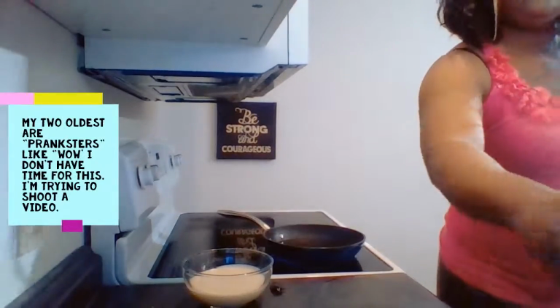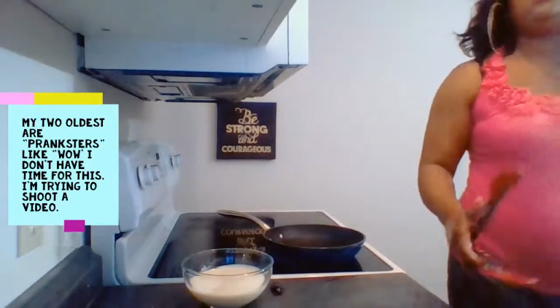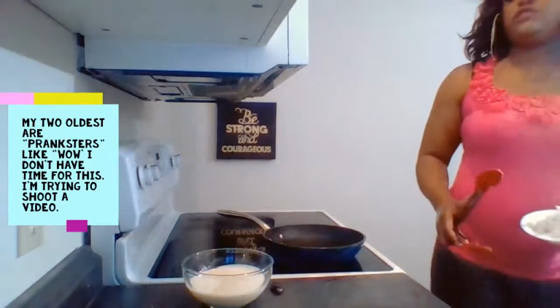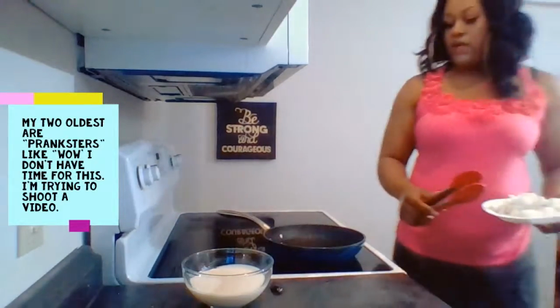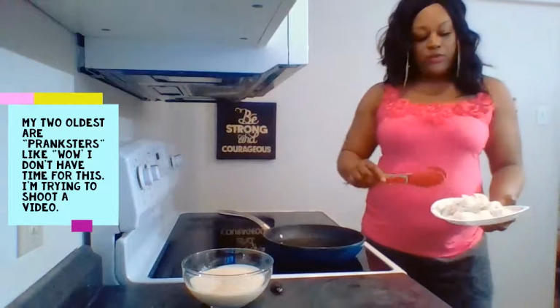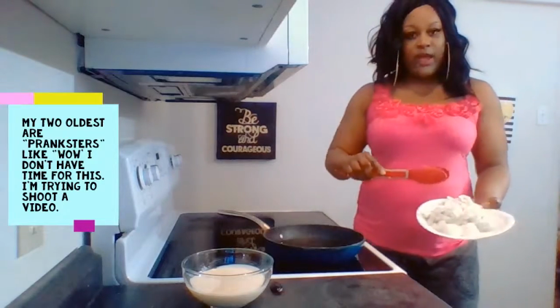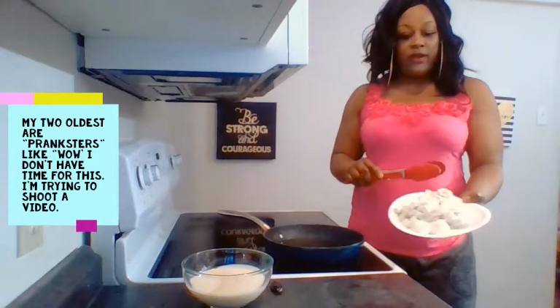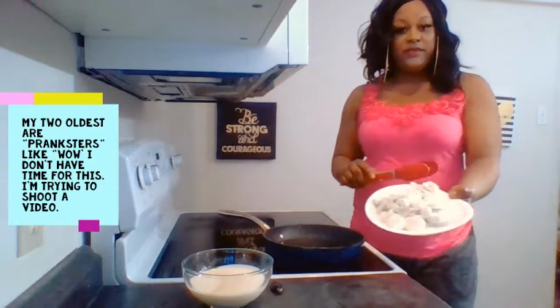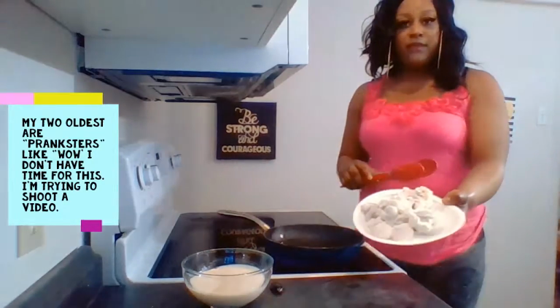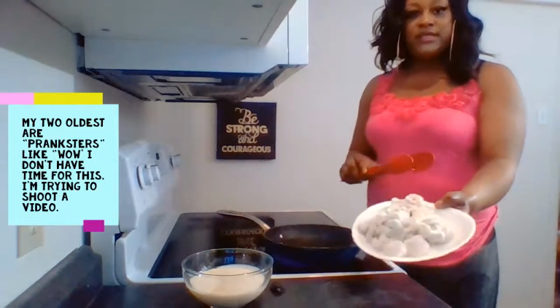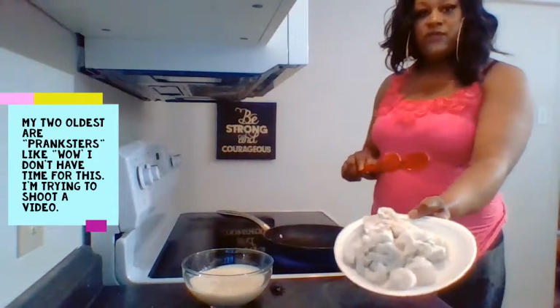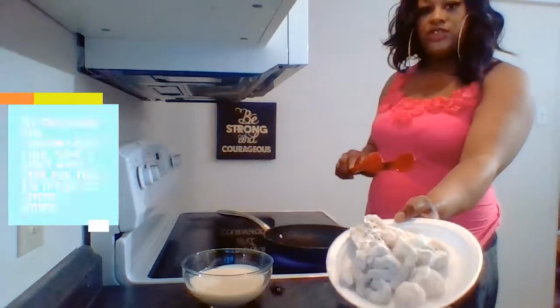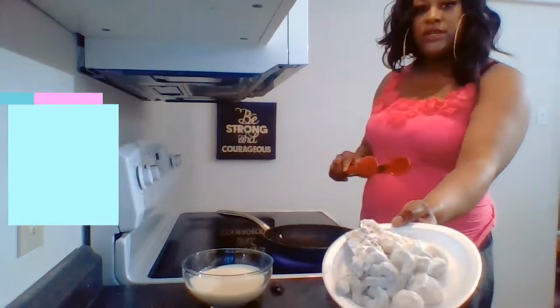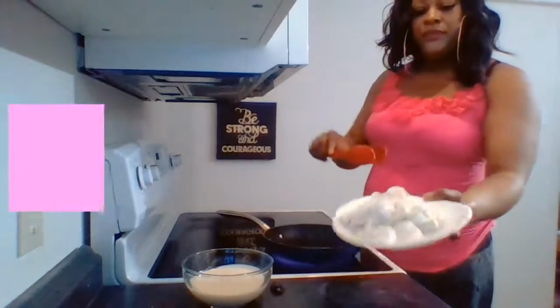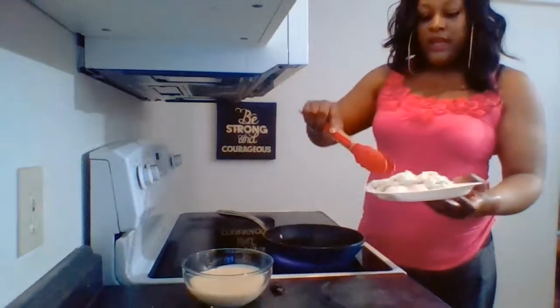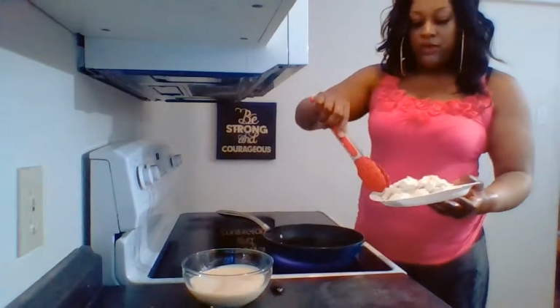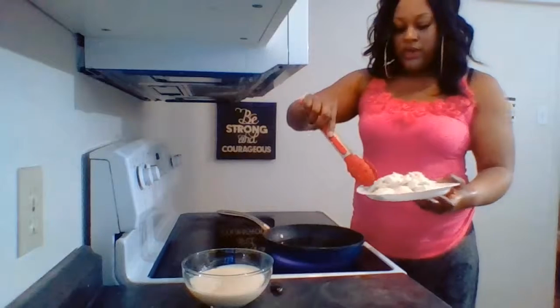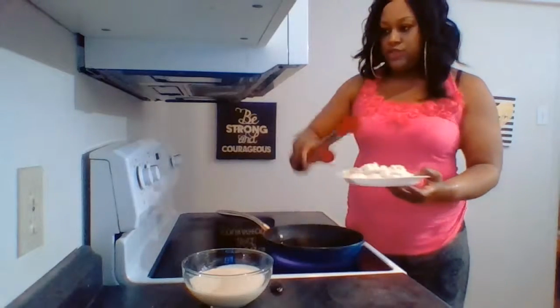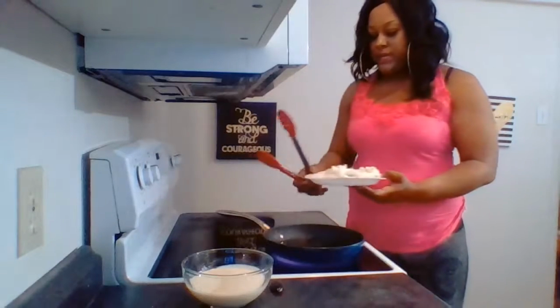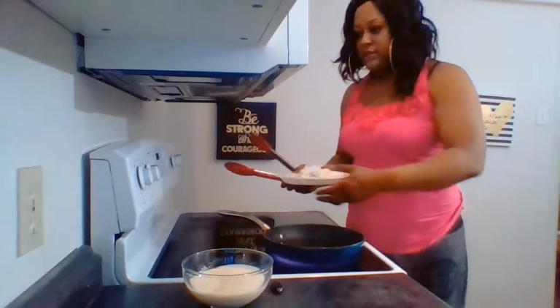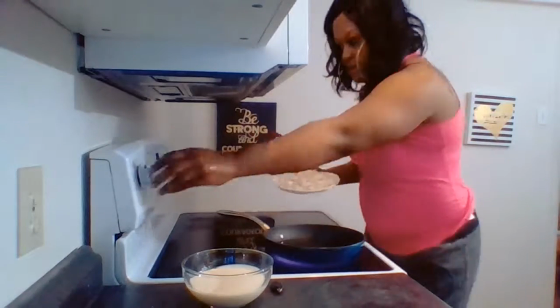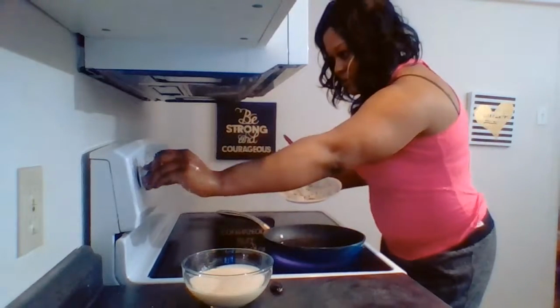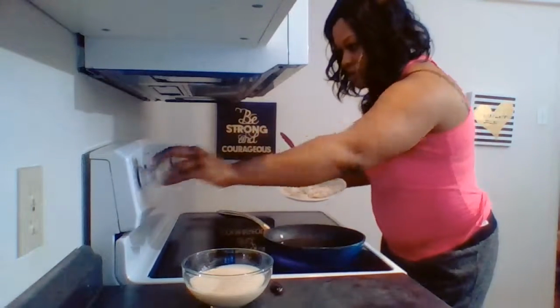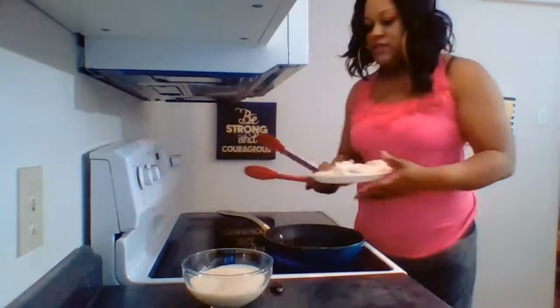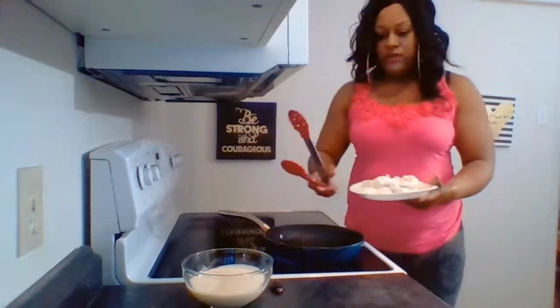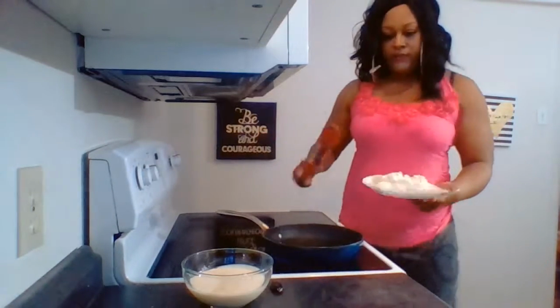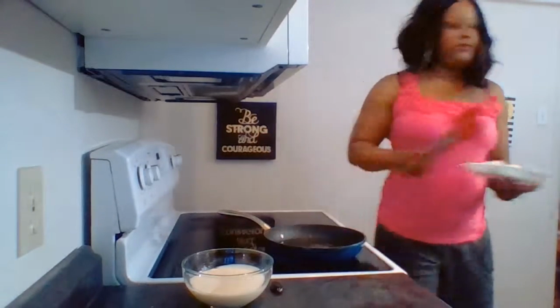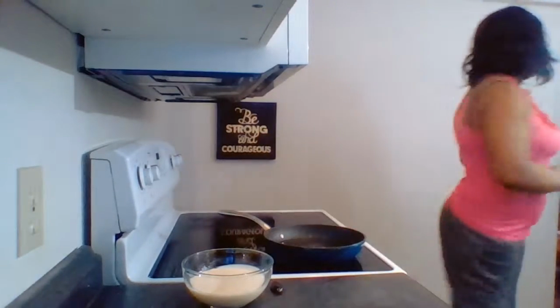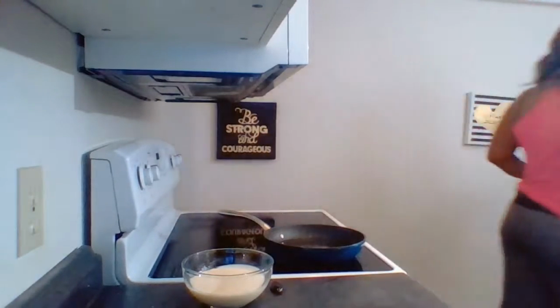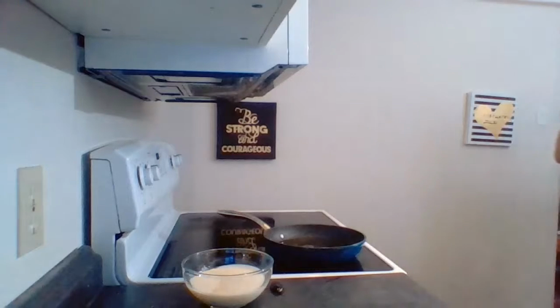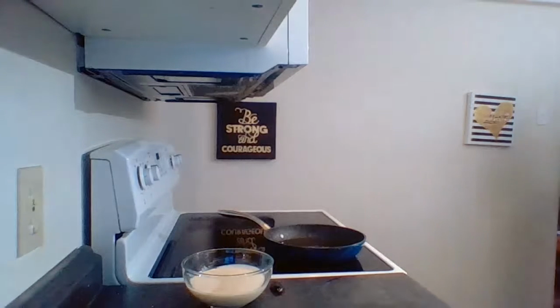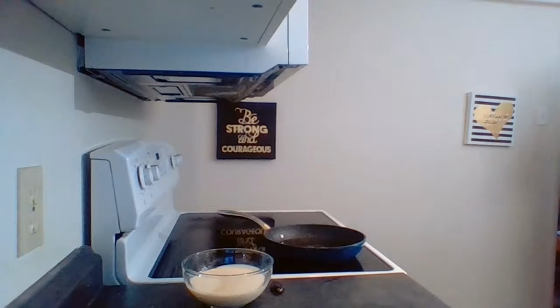I've already floured up my seafood — you can see here — and we're going to go ahead and start placing that seafood in.